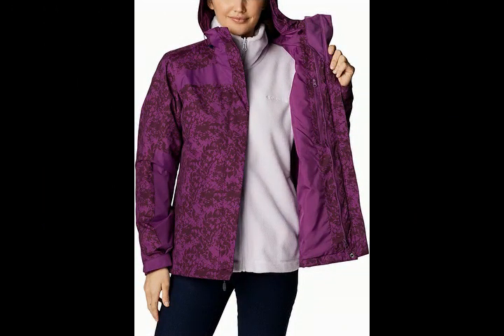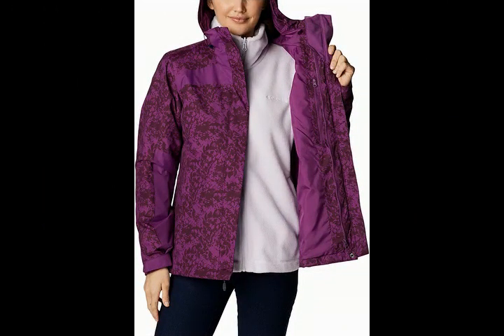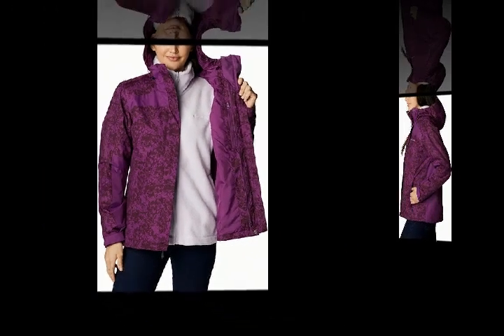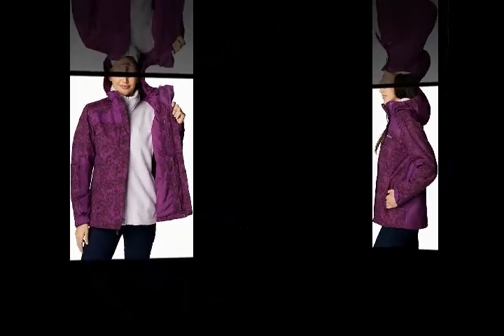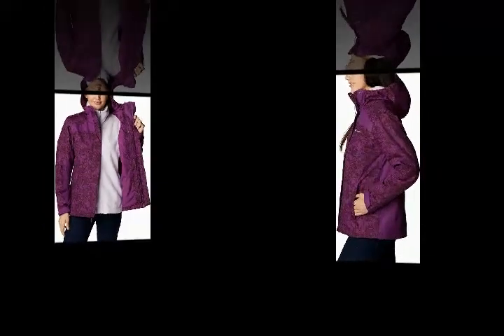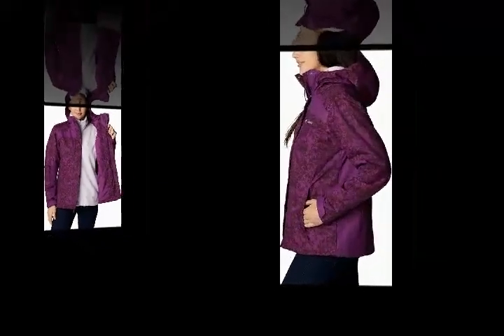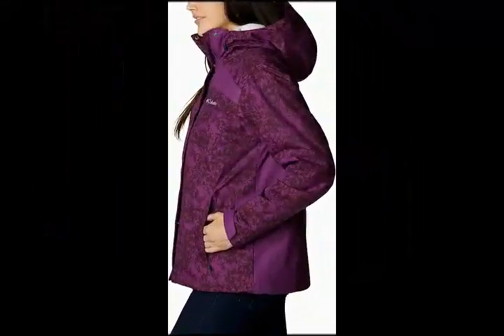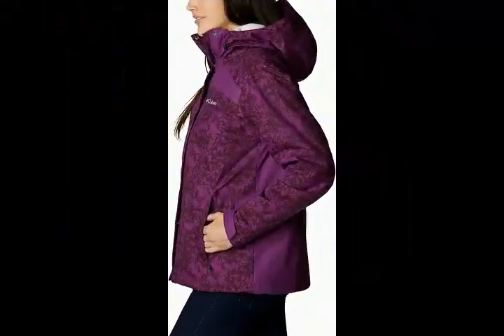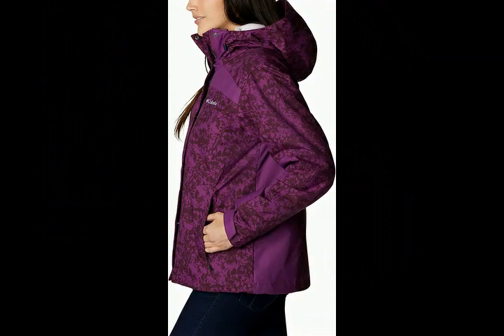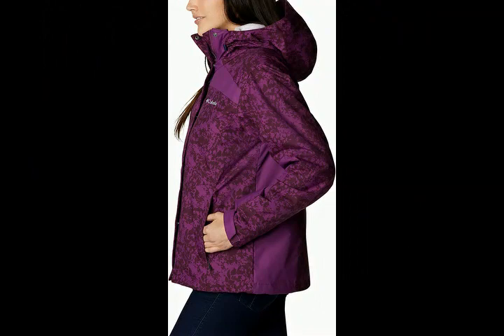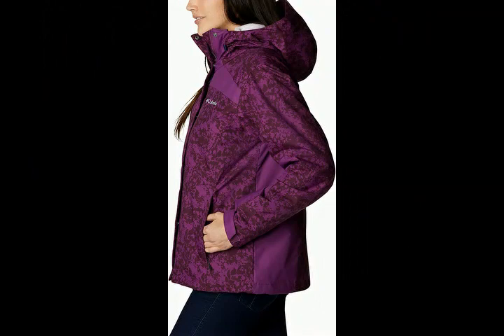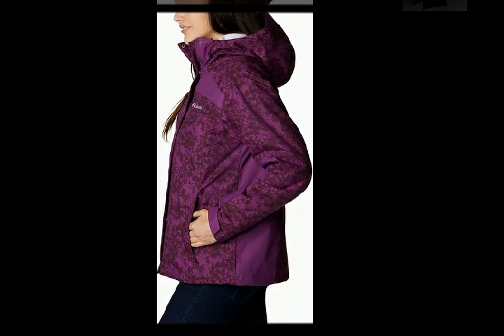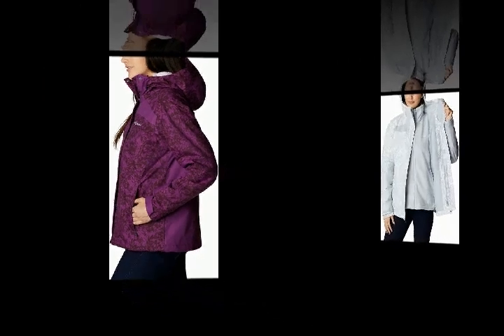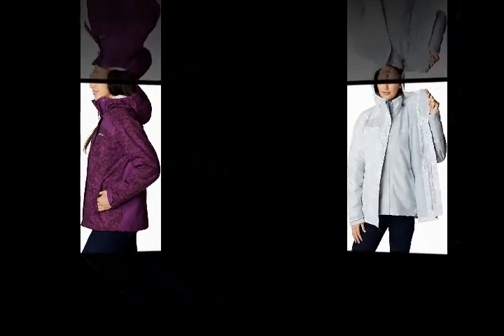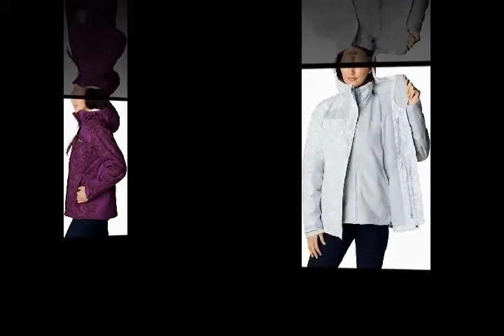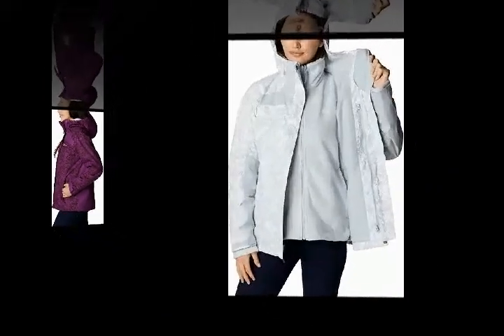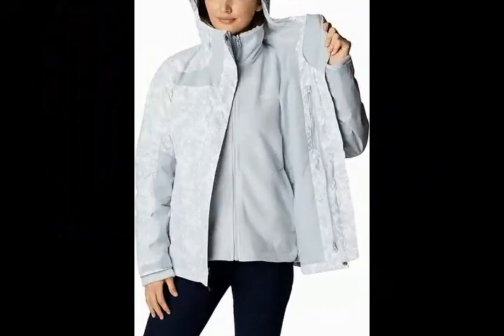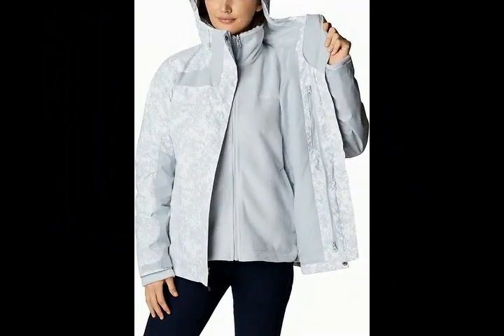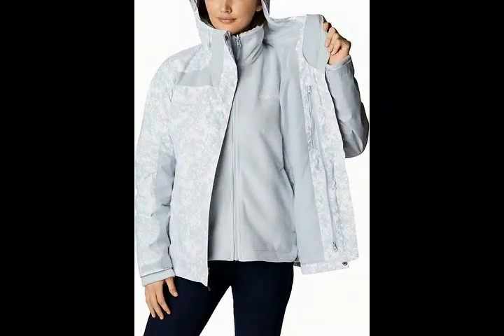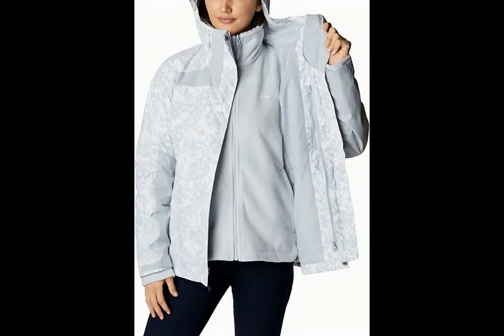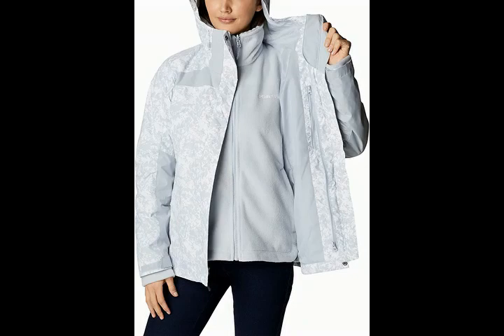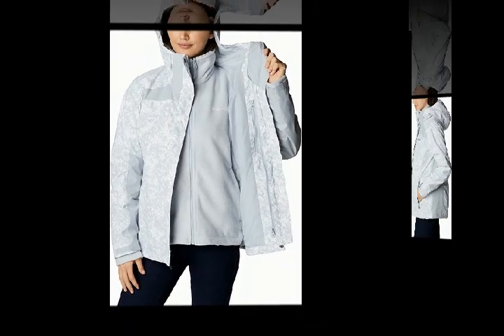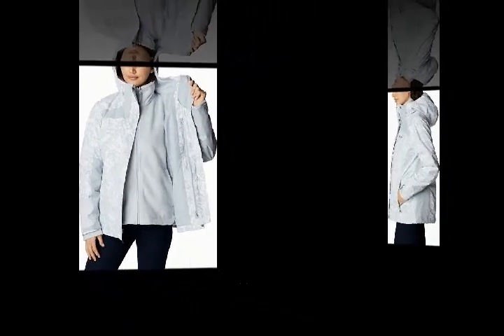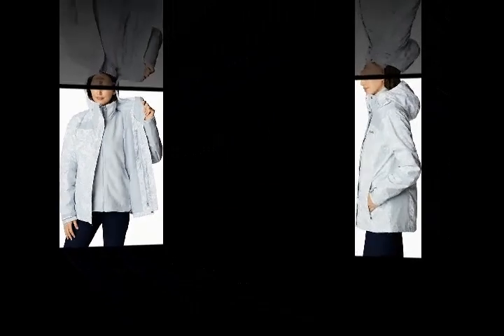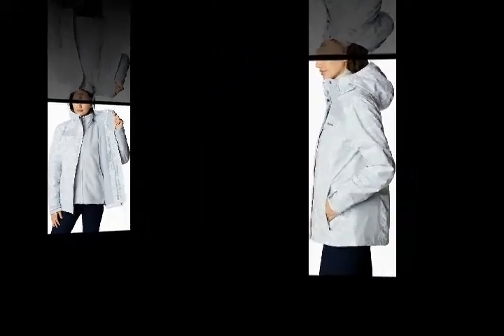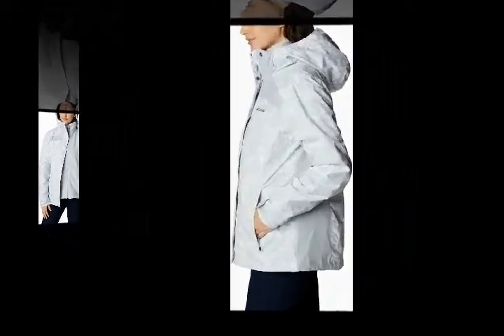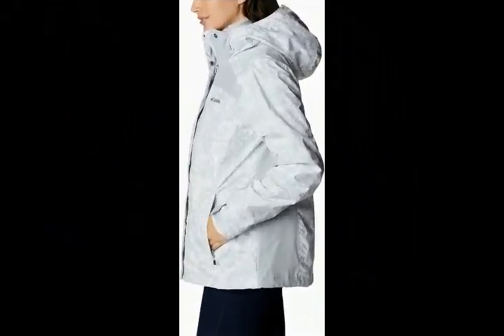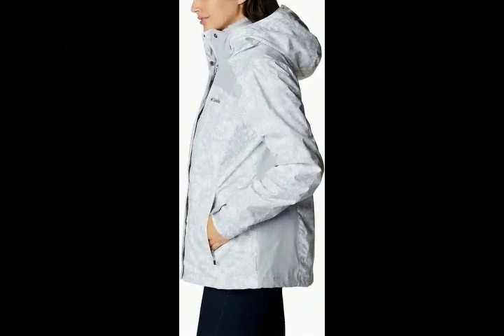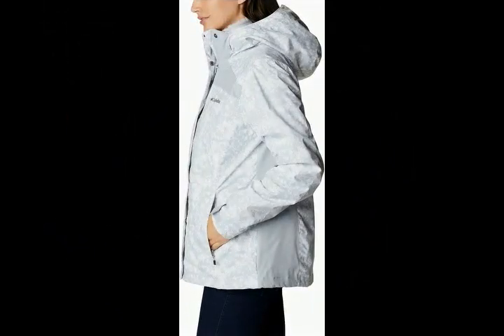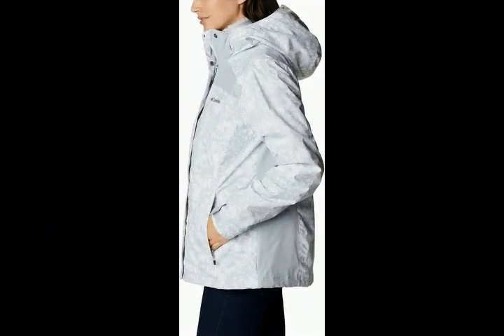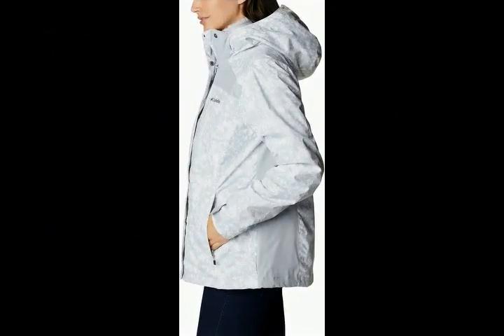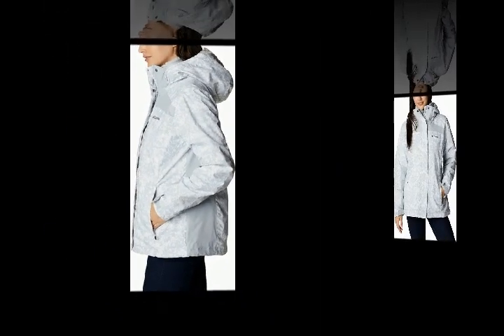Waterproof shell. Crafted from our hydrocloth nylon plain weave shell, this winter jacket is lightweight while remaining protective. It's the perfect outer layer and first line of defense against wet and windy outings.